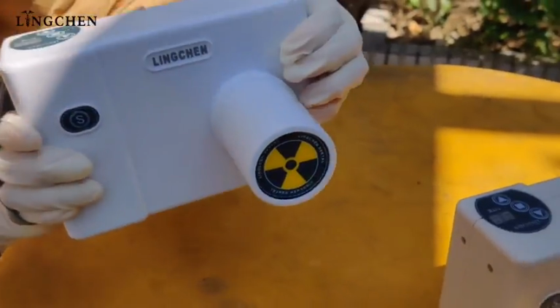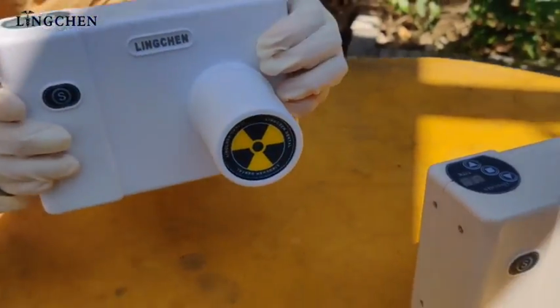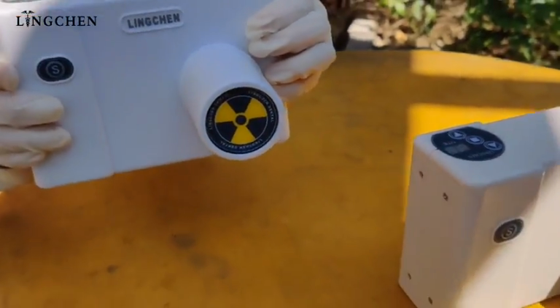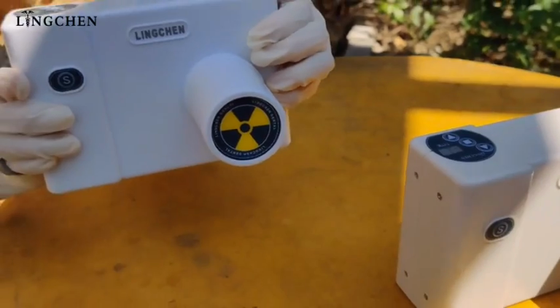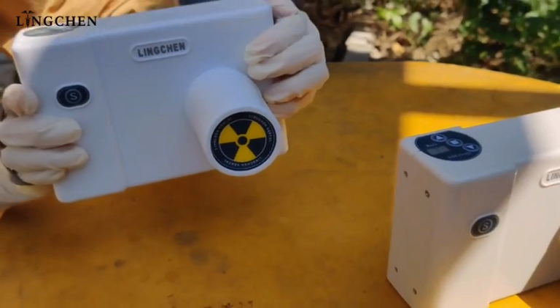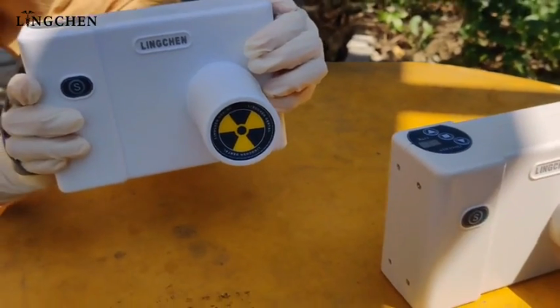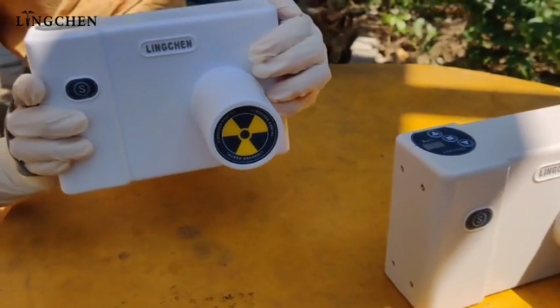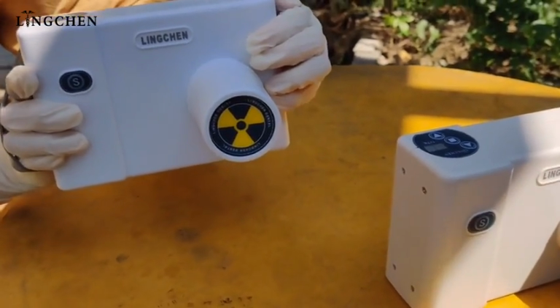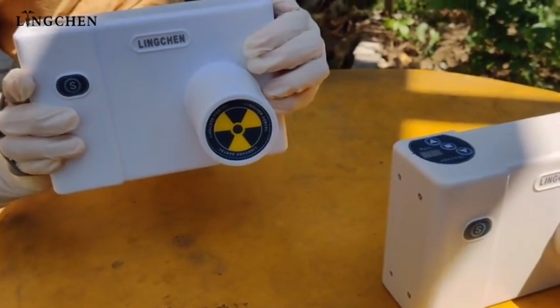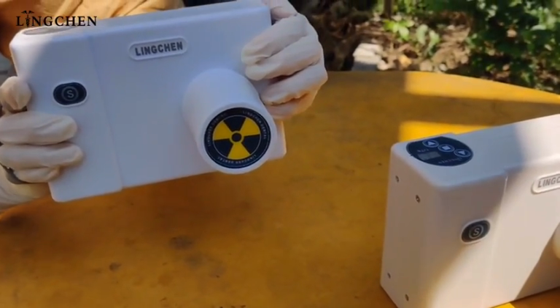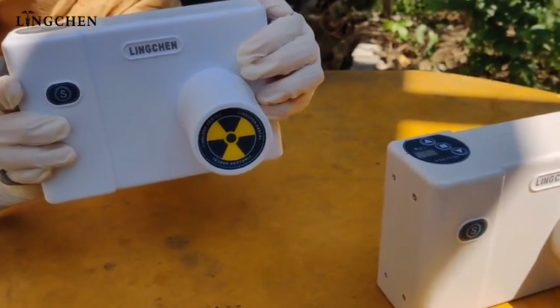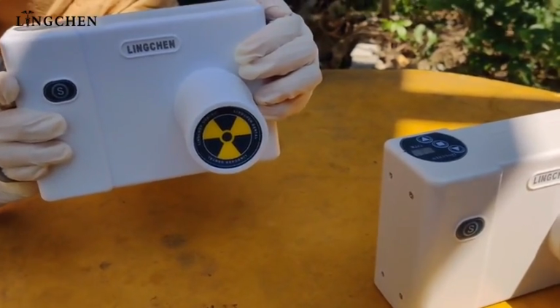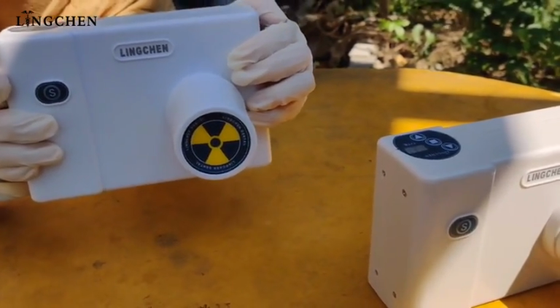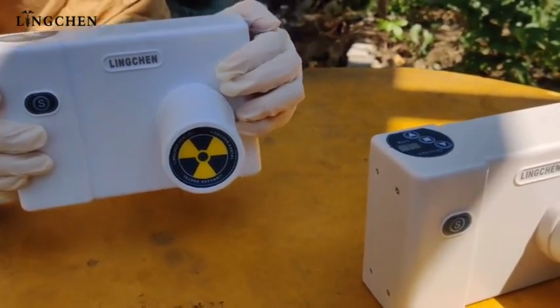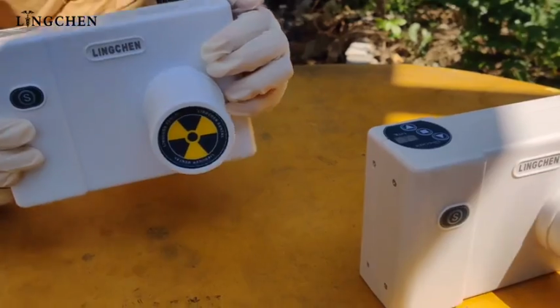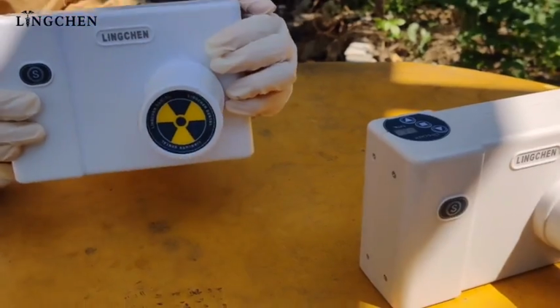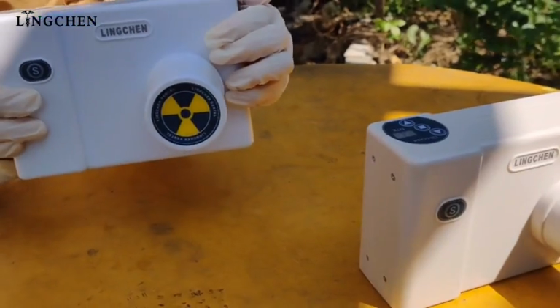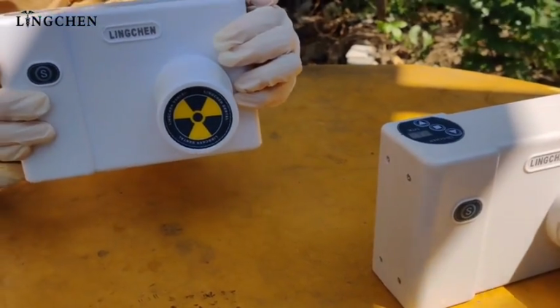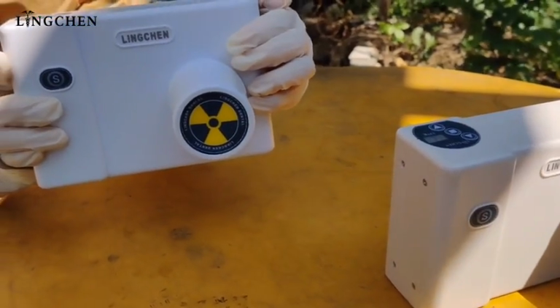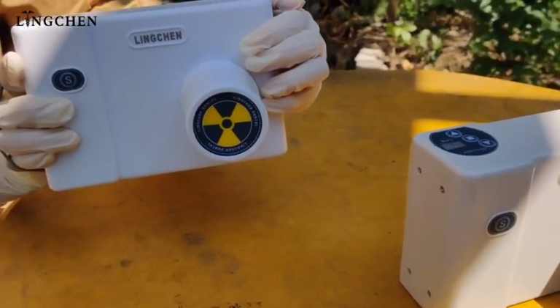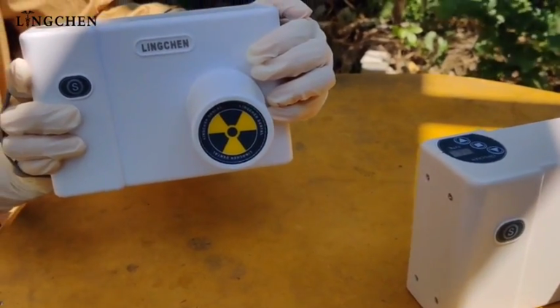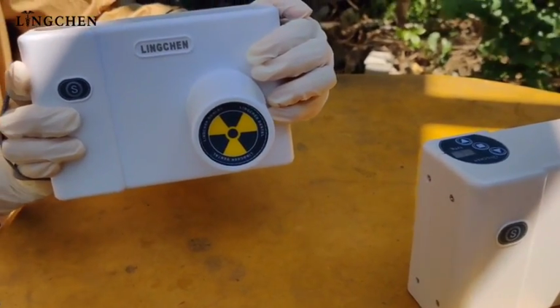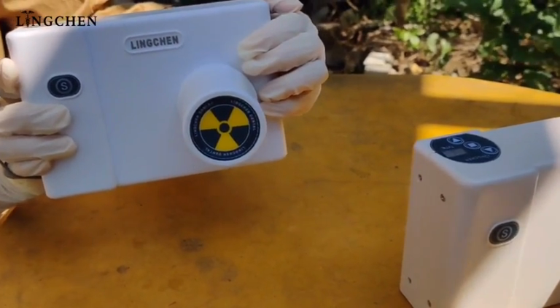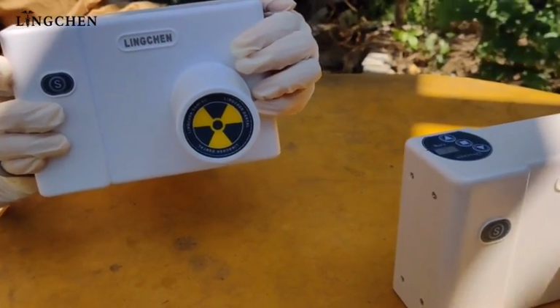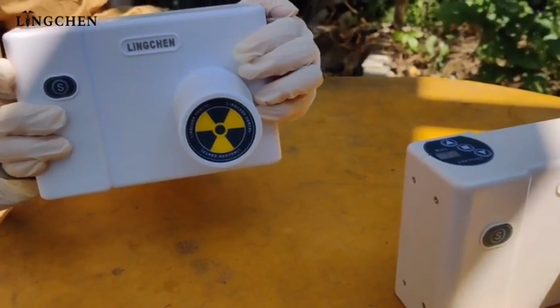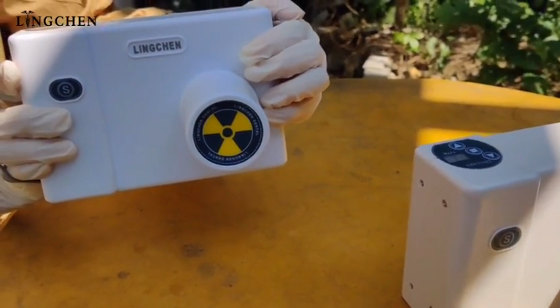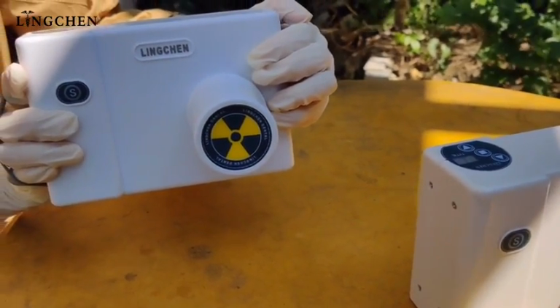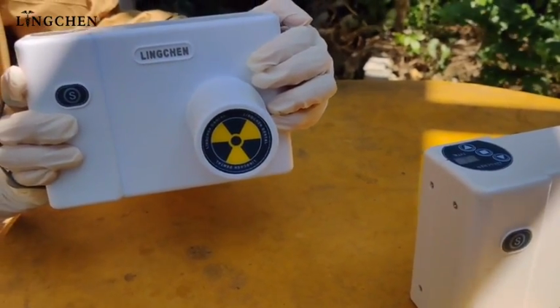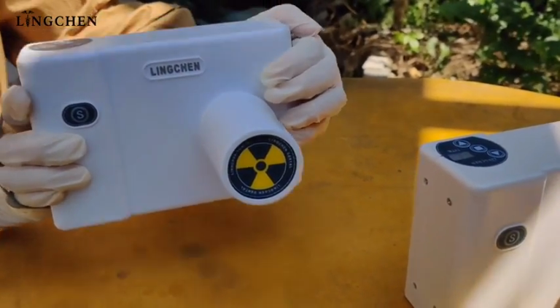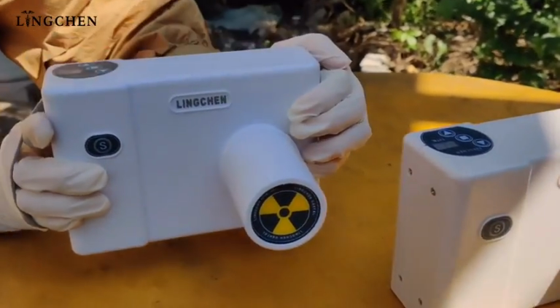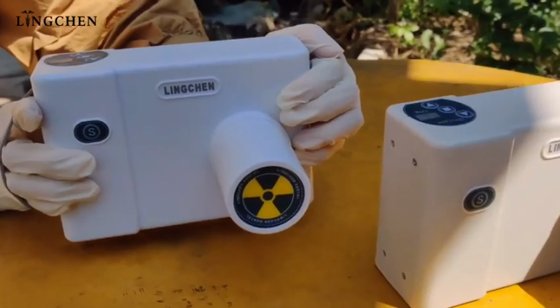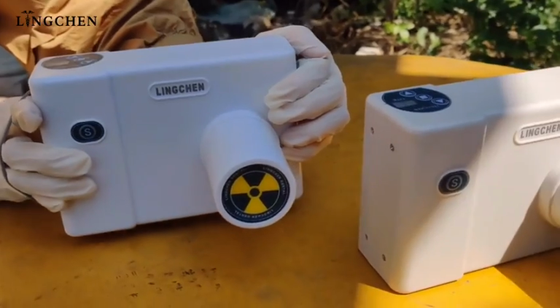It is one of the most hot-selling products now at Lyncheng. We hope to support more dealers to introduce it in your market. Thank you.